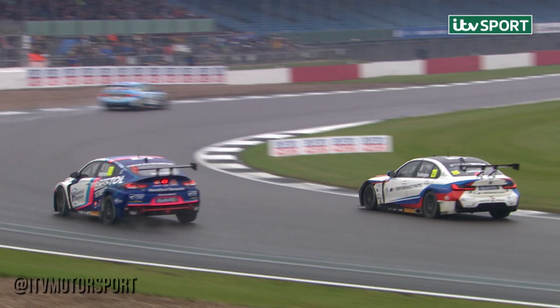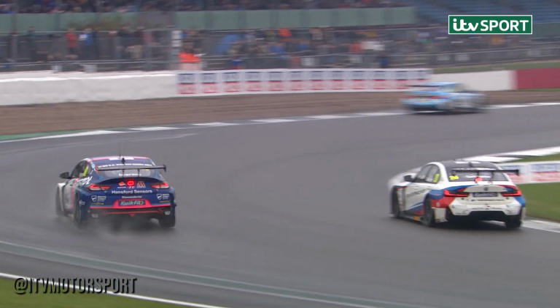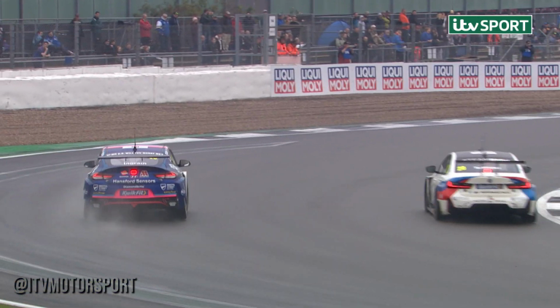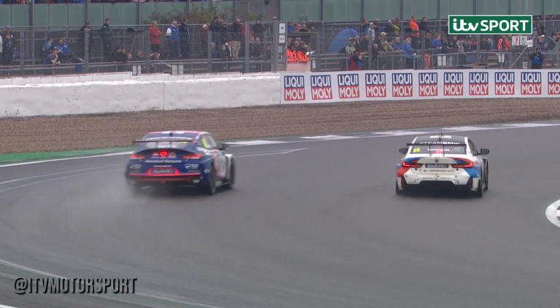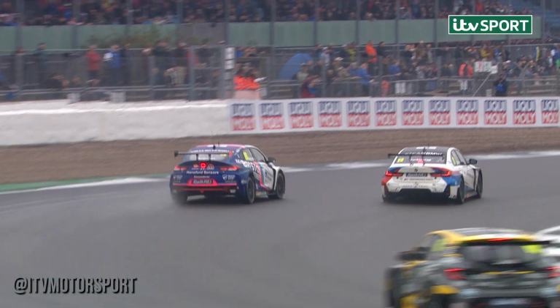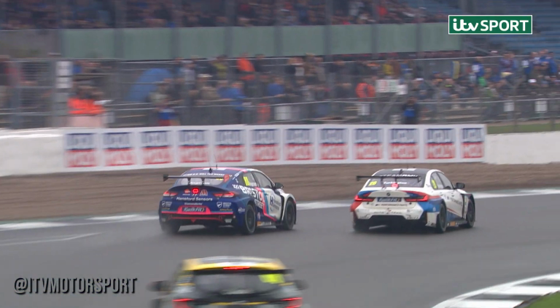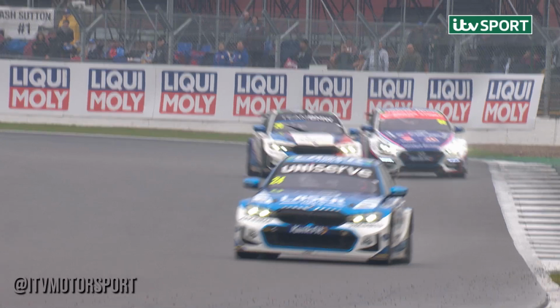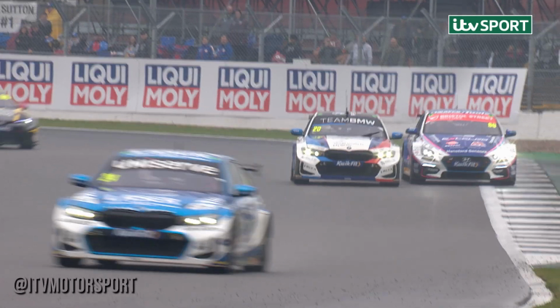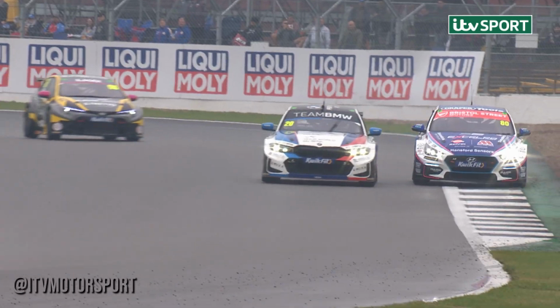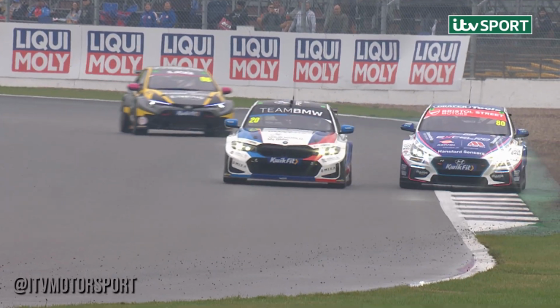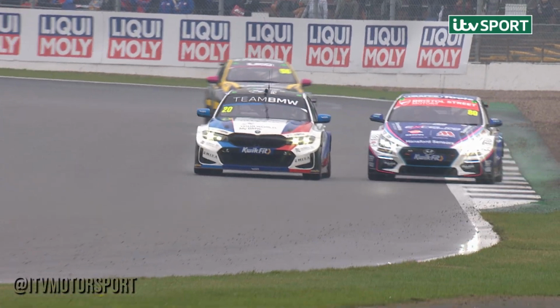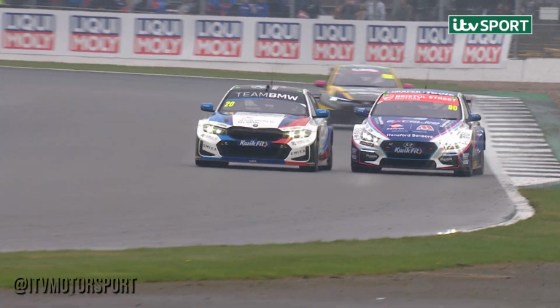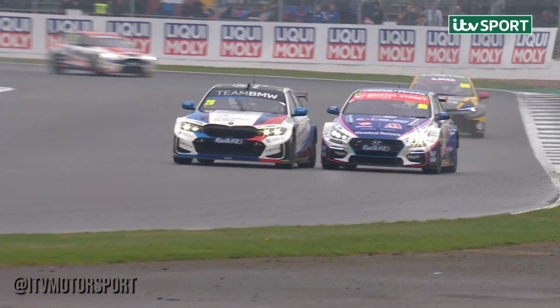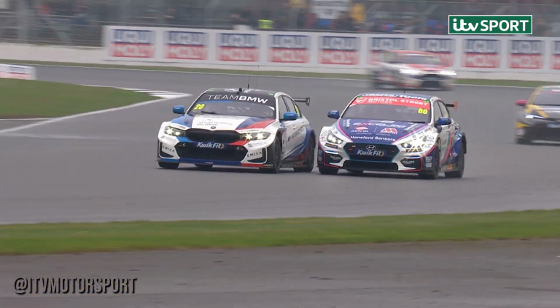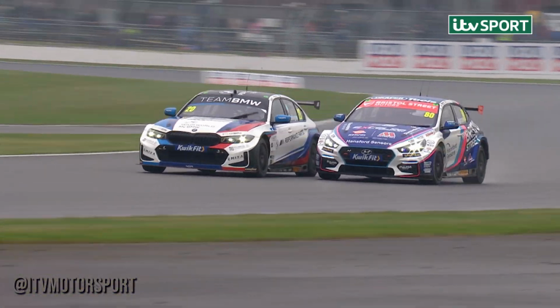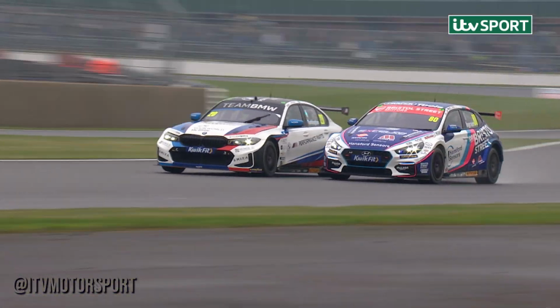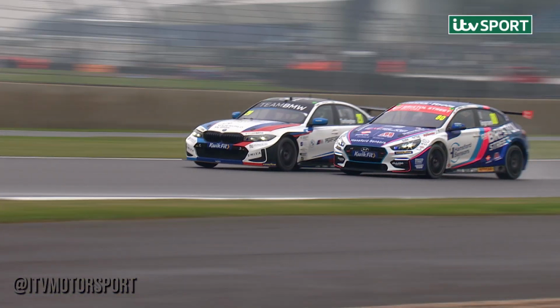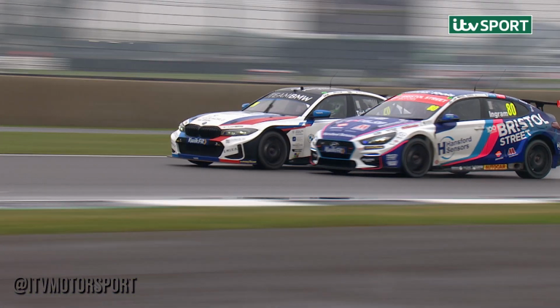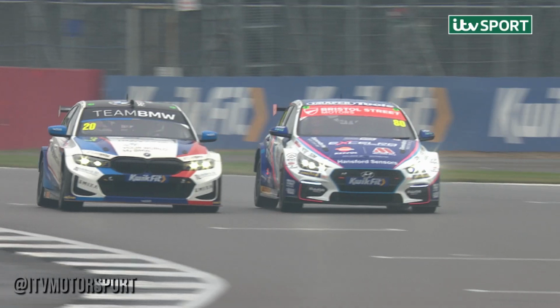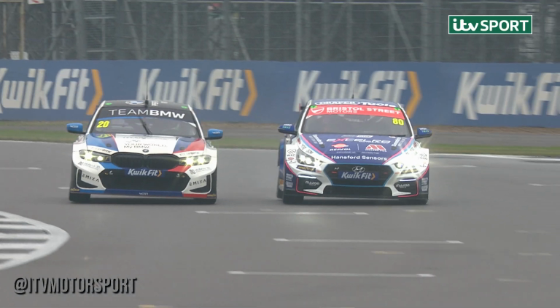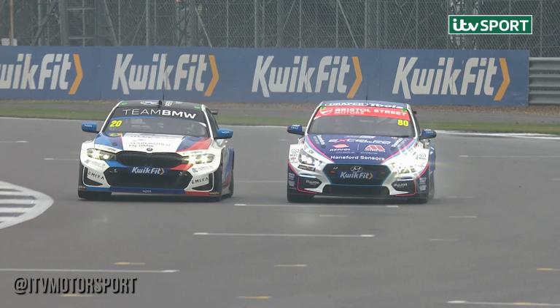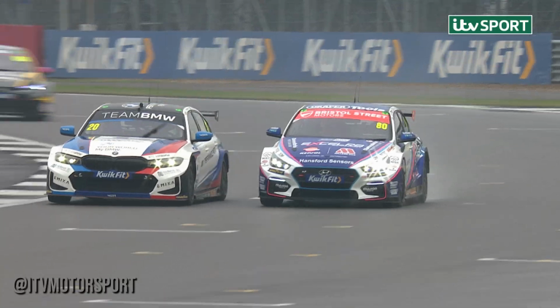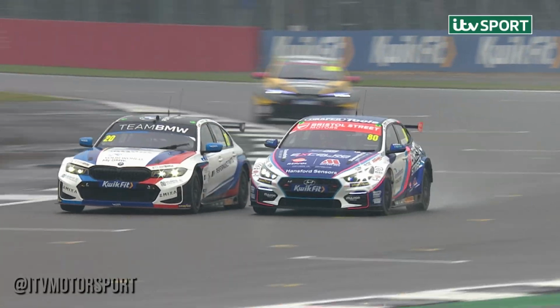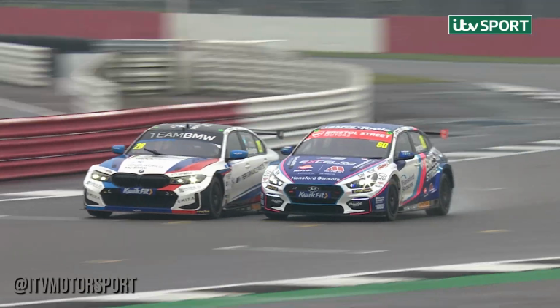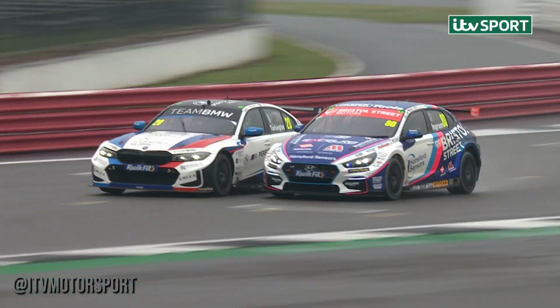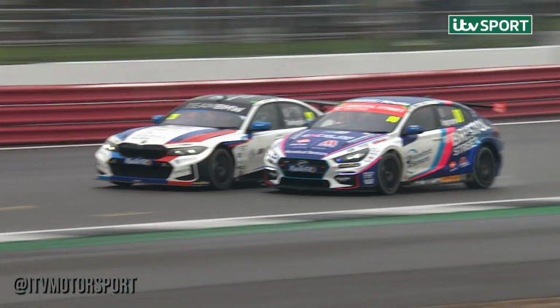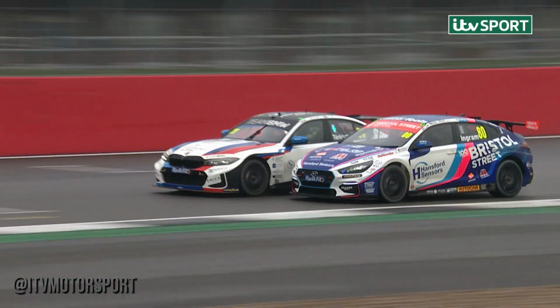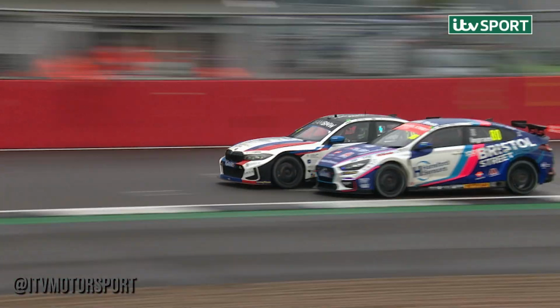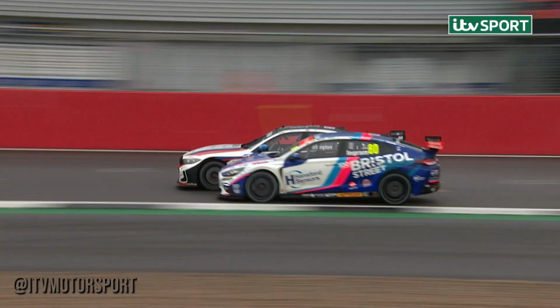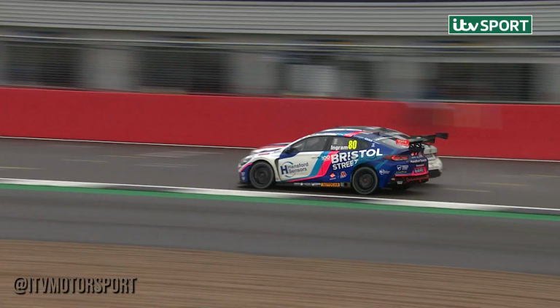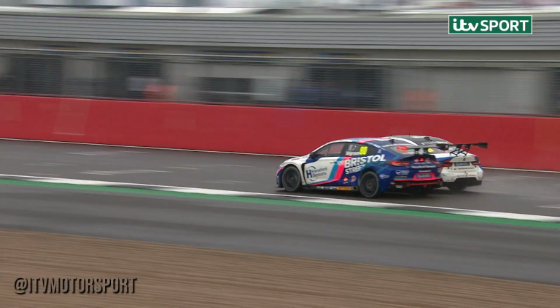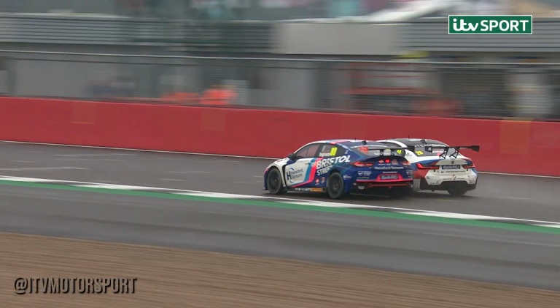So this battle is now for second. Ingram is going to have to use the hybrid to defend because he can't really afford to use it to attack. Turkington on the inside — but who's got the grip coming off the corner? The answer is the BMW. Colin Turkington on the inside line is ahead as they come into Woodcote.